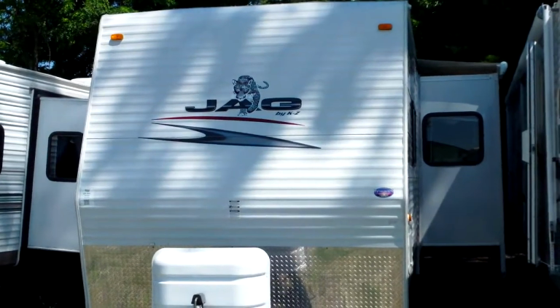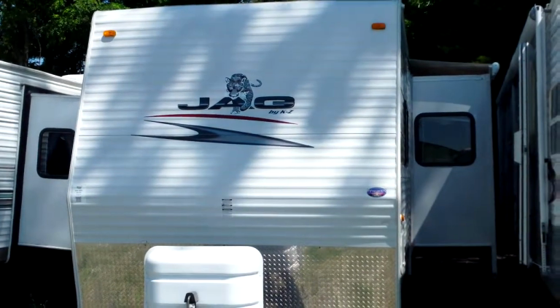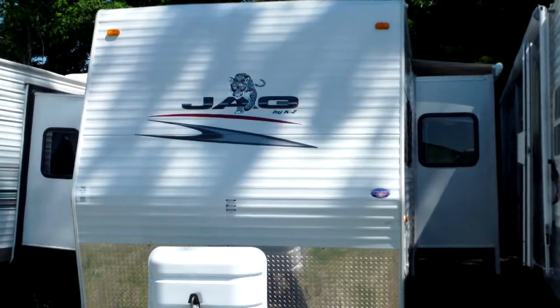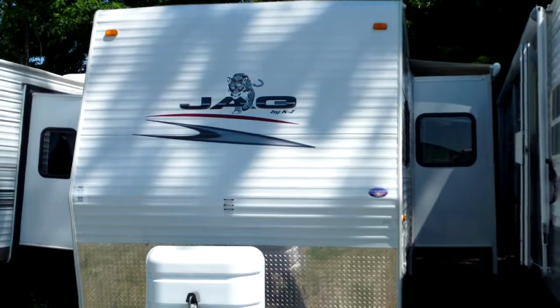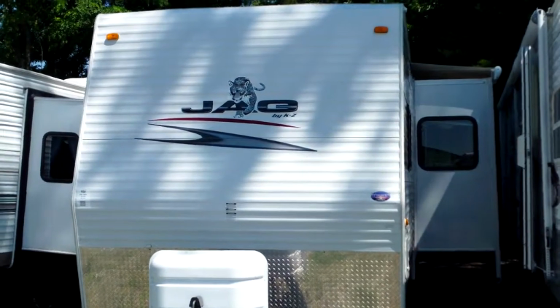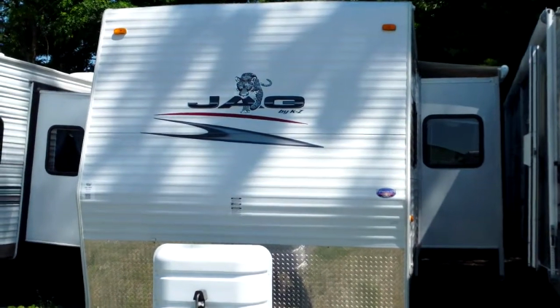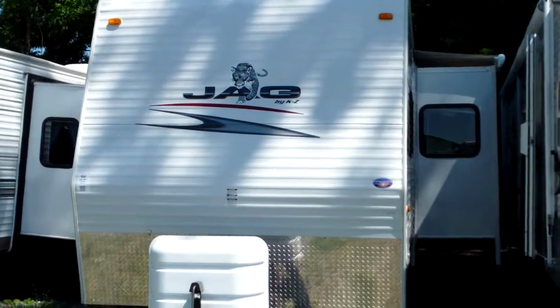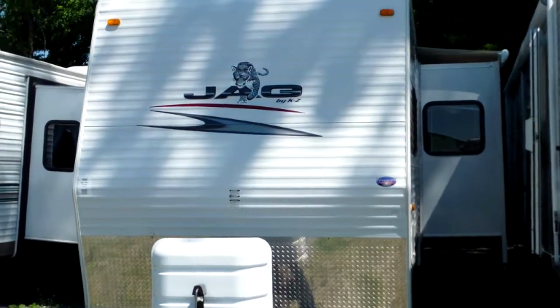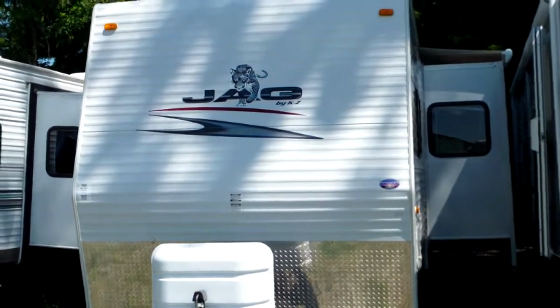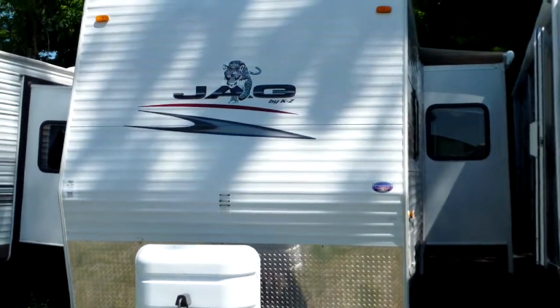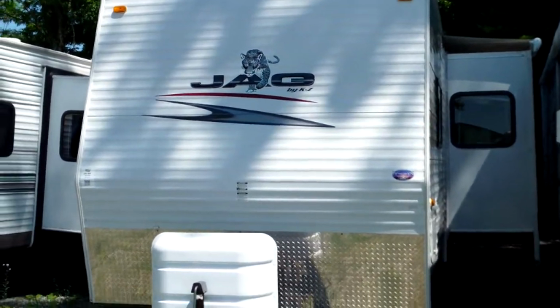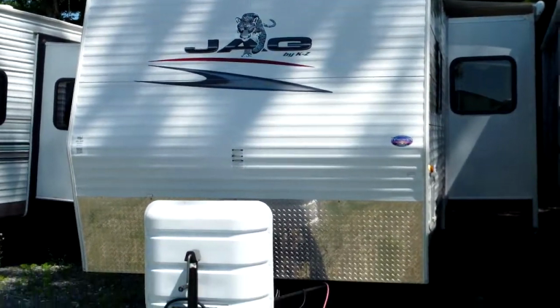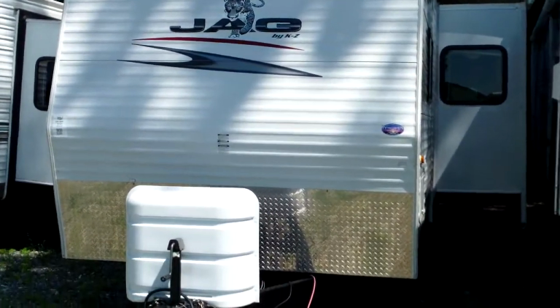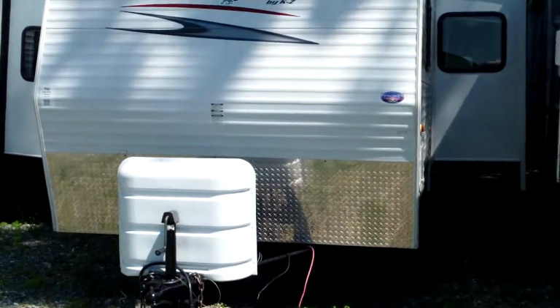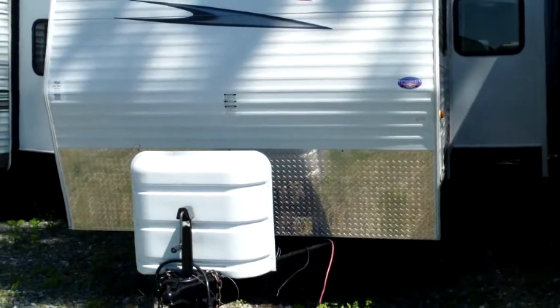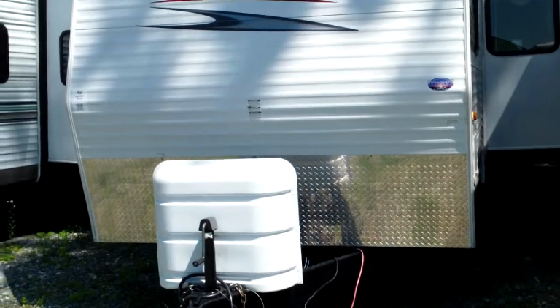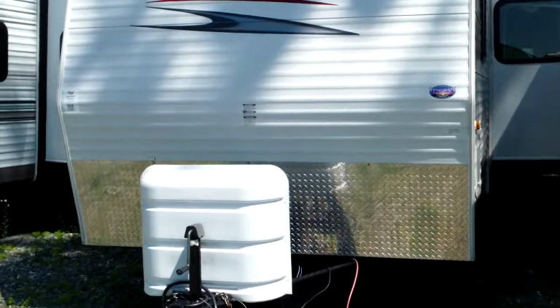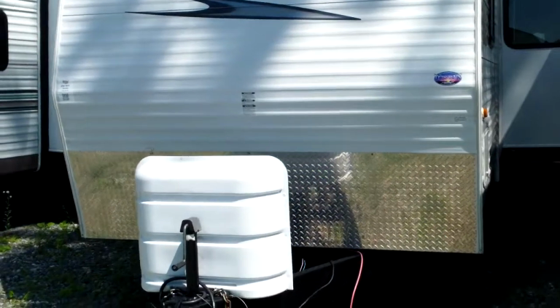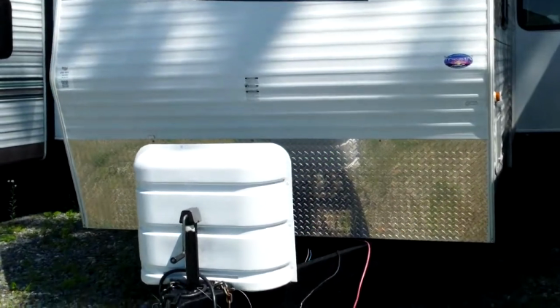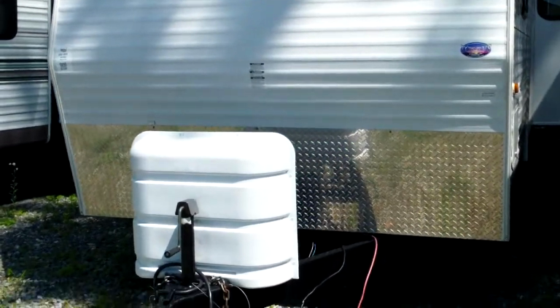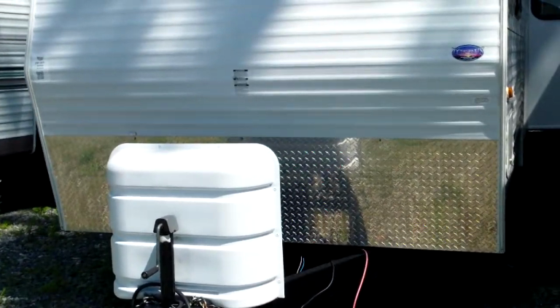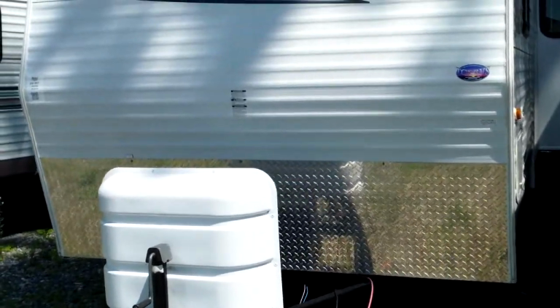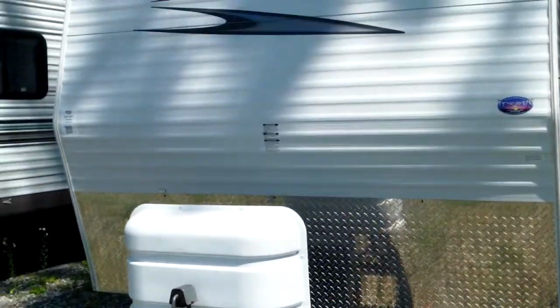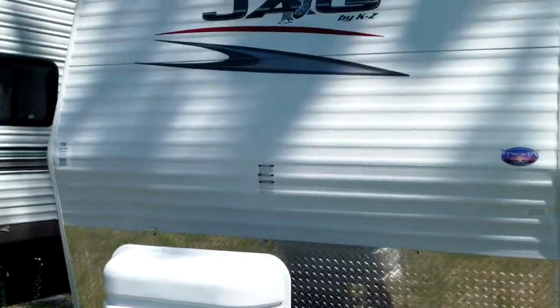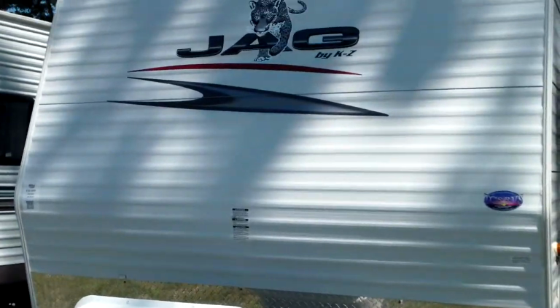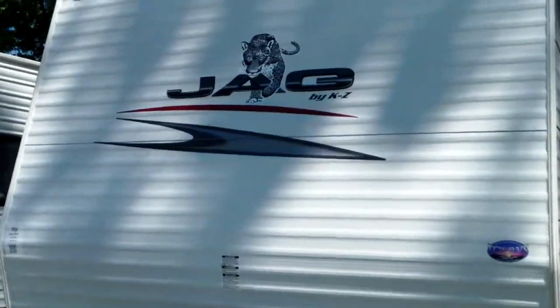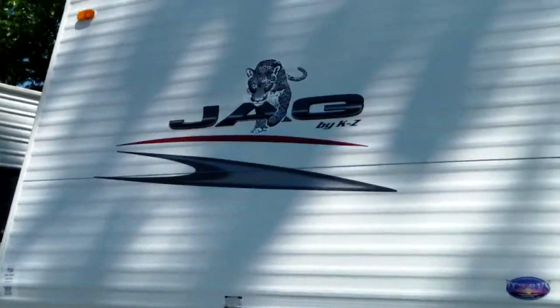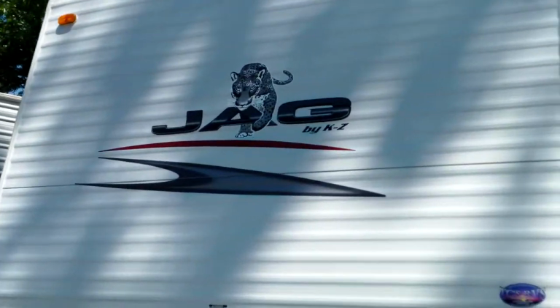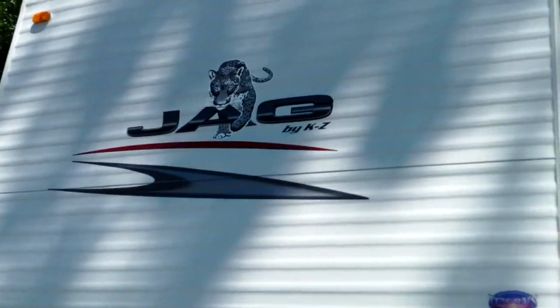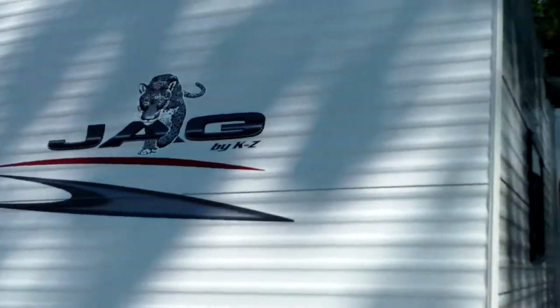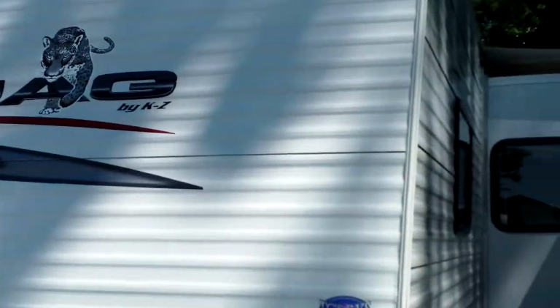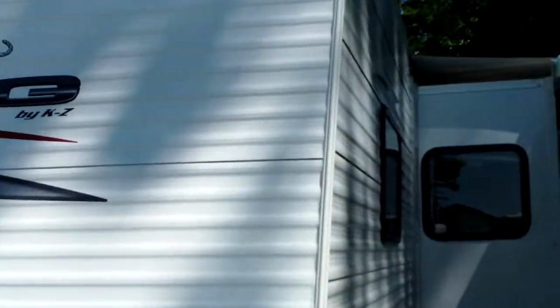We're outside the JAG 32-foot quad bunk camper. Quick look at the front of the camper — we'll notice the twin 30-pound propane bottles, tongue jack in the front, and great JAG decals.